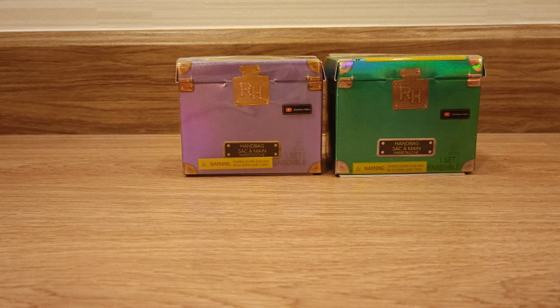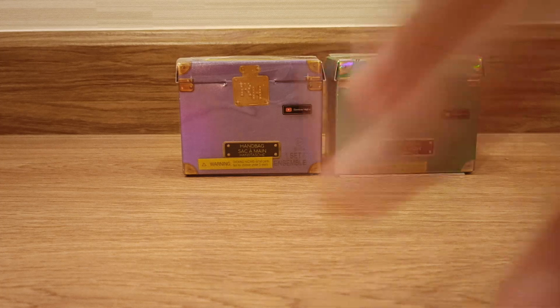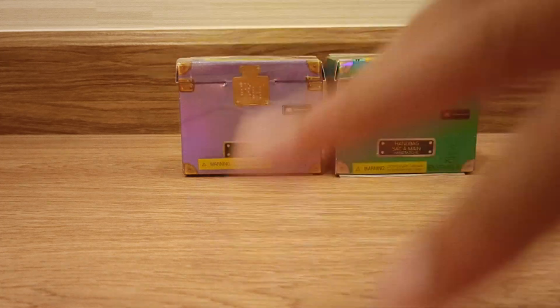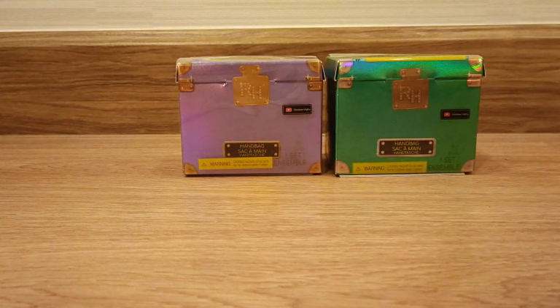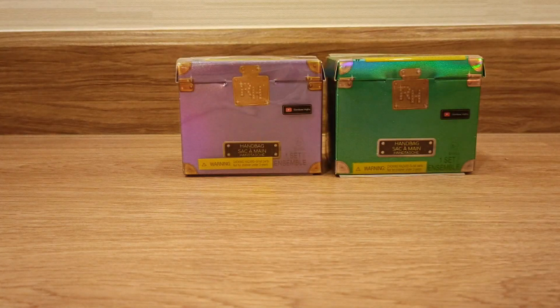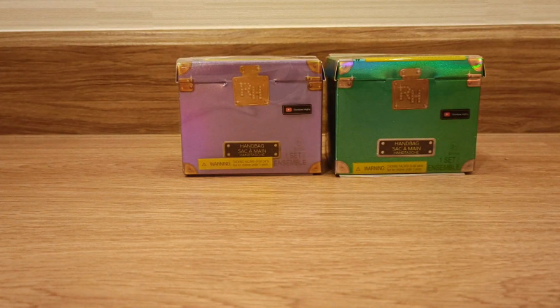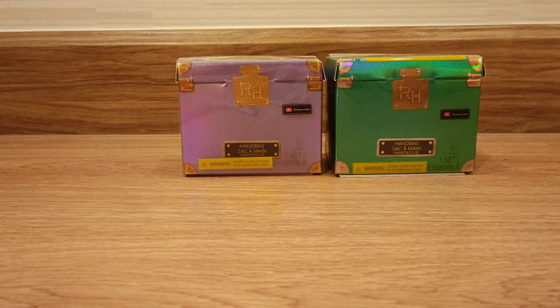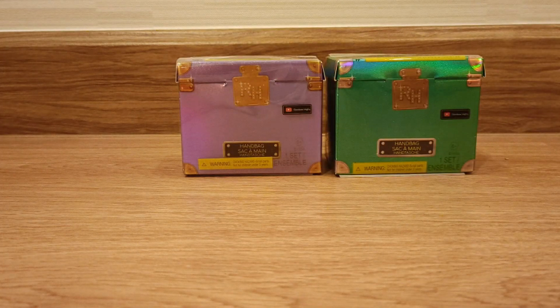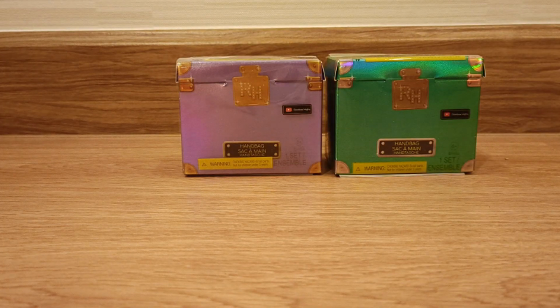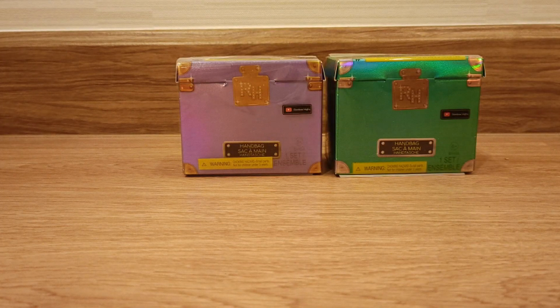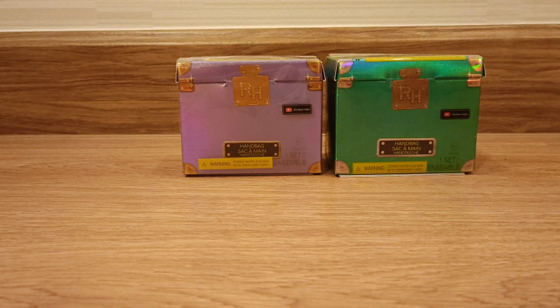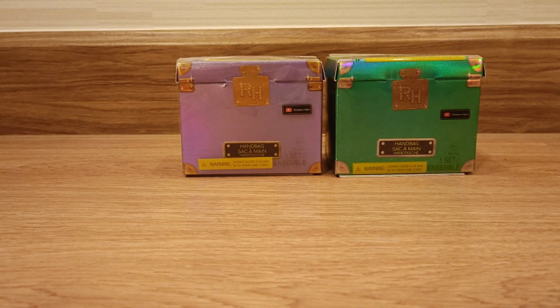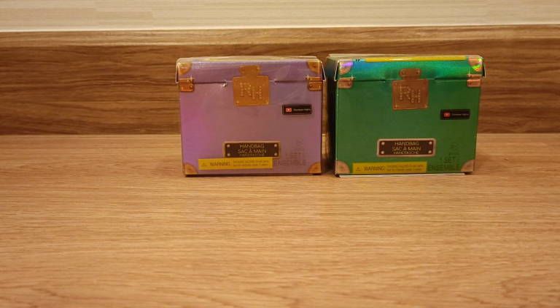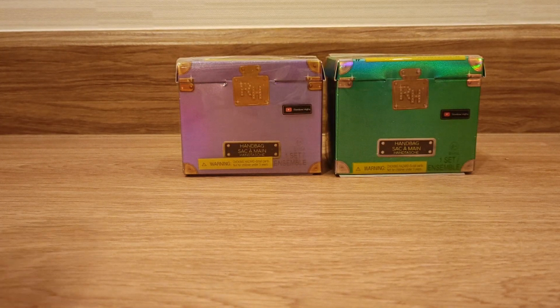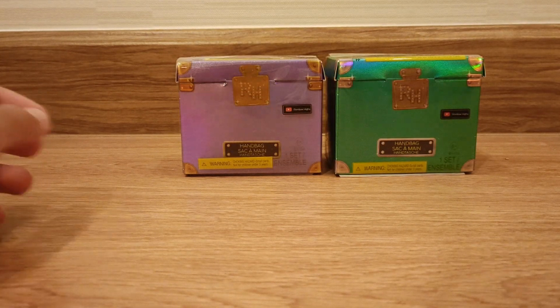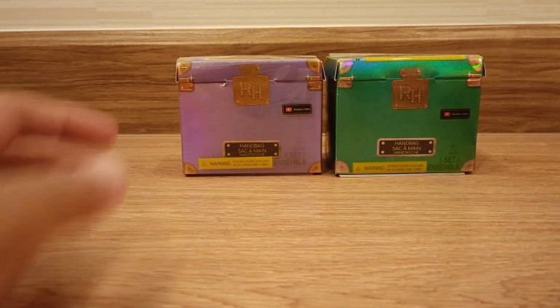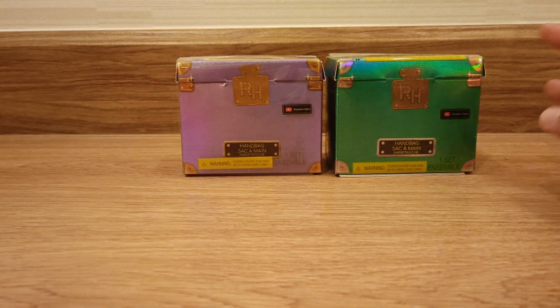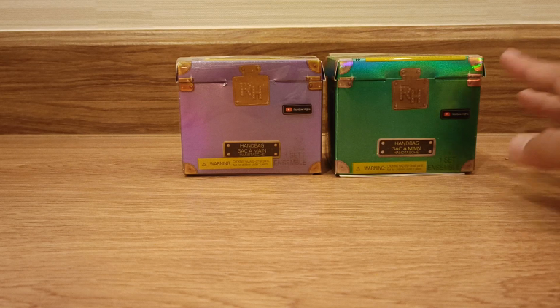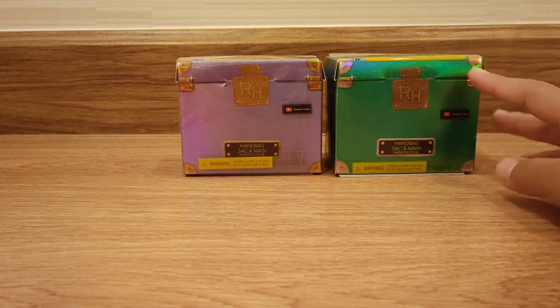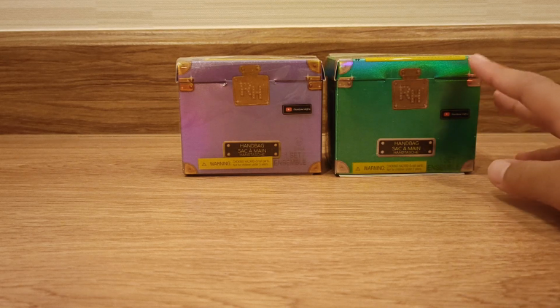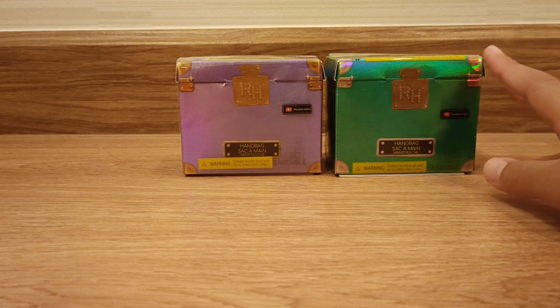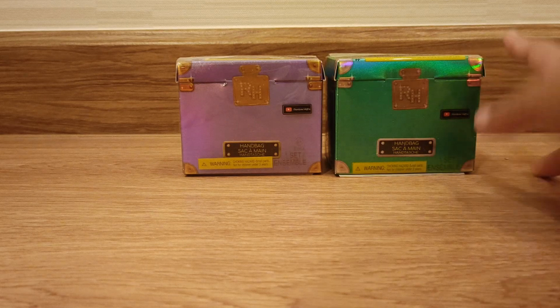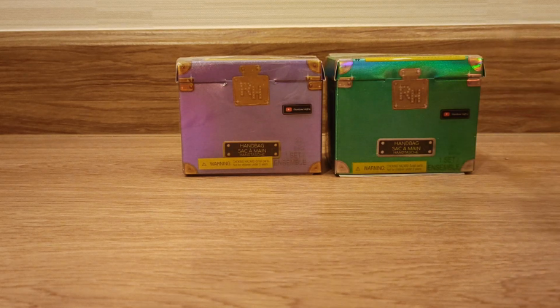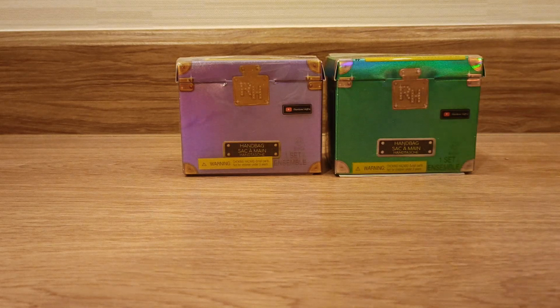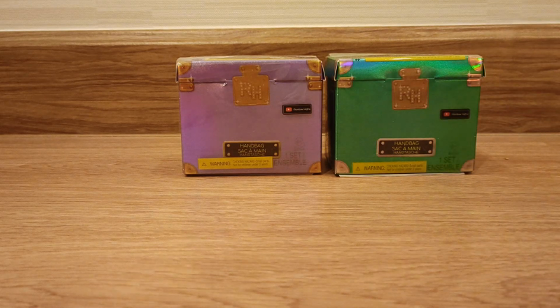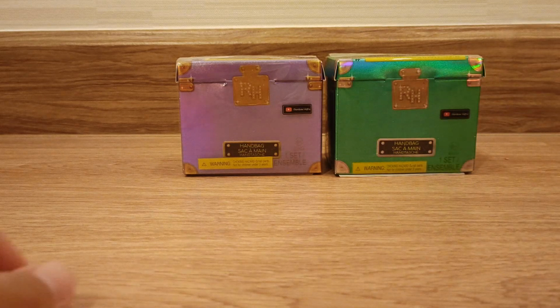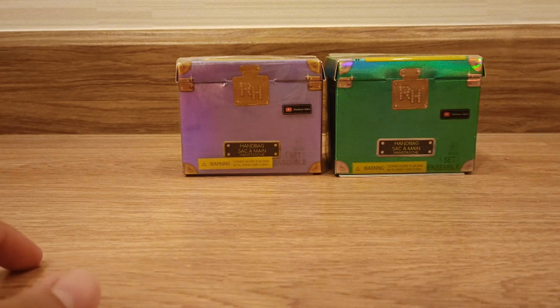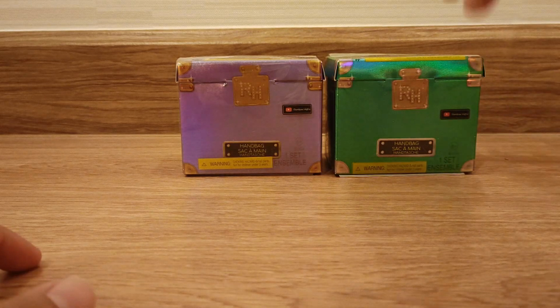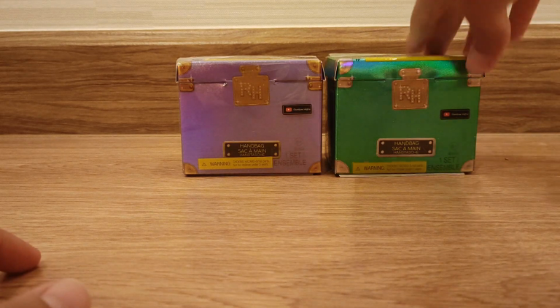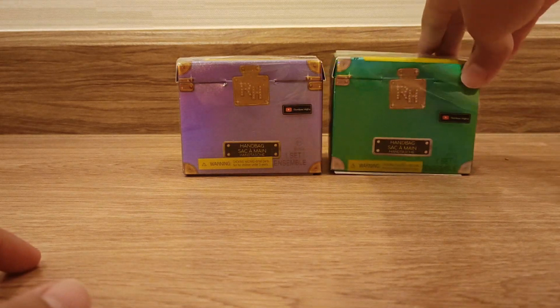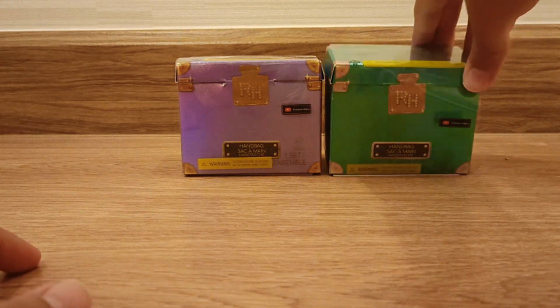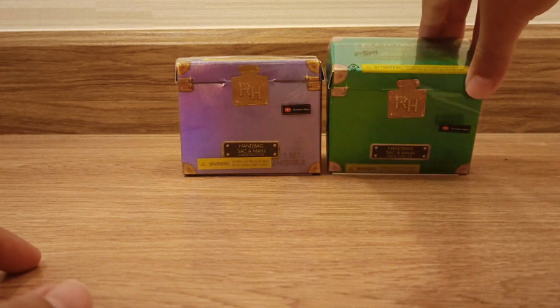Hi everyone and welcome back to my channel. It's me Barry the Bear and today I'm gonna be opening the Rainbow High Mini Fashions Accessory Studio.